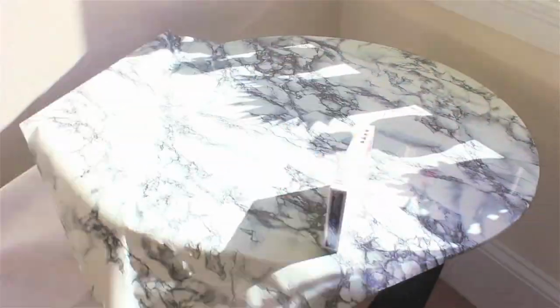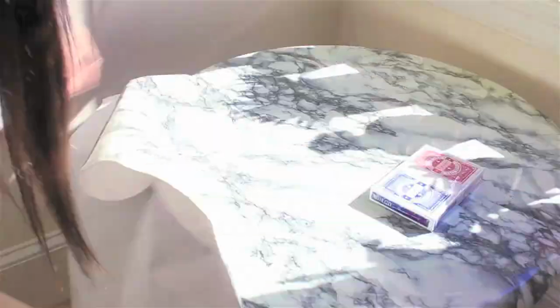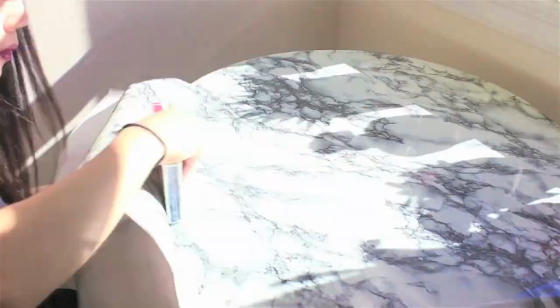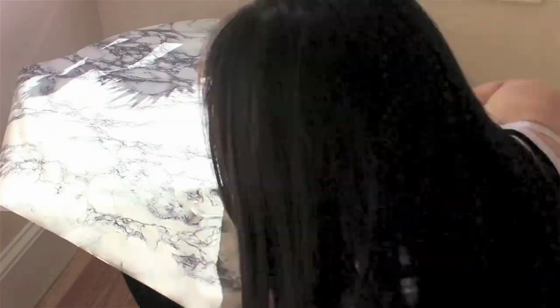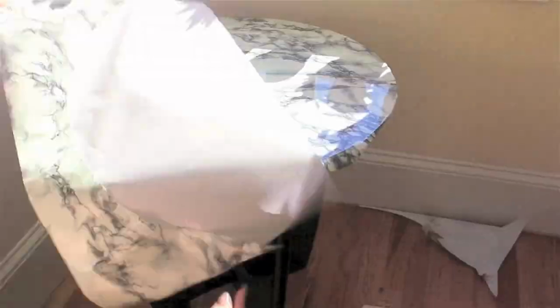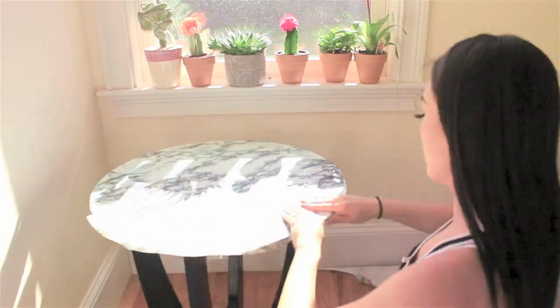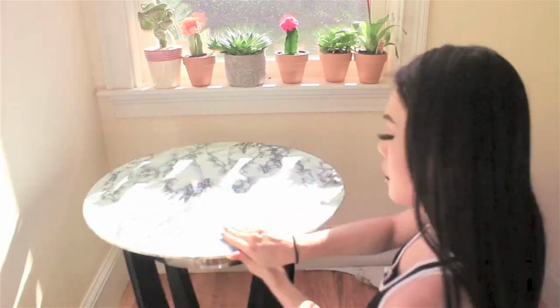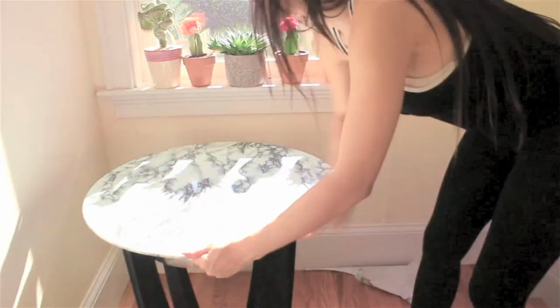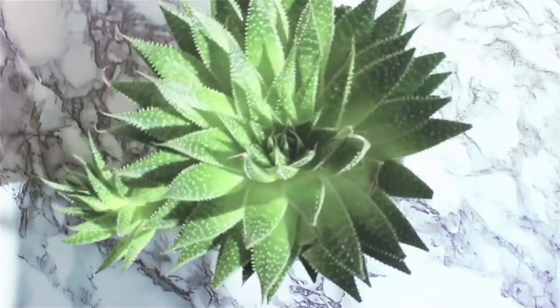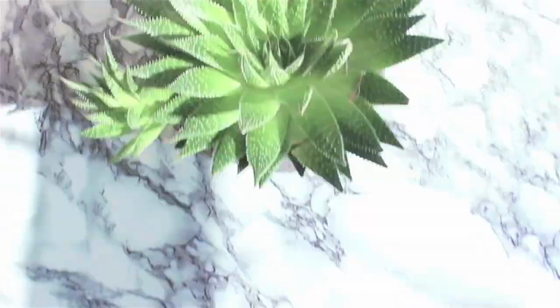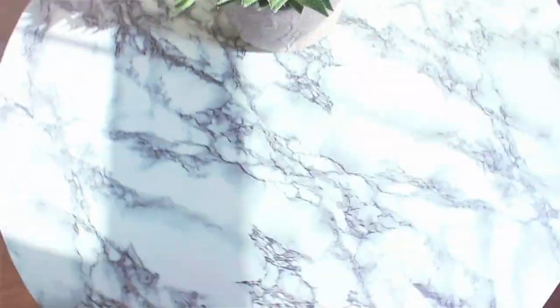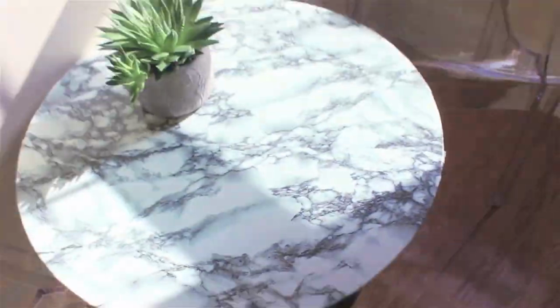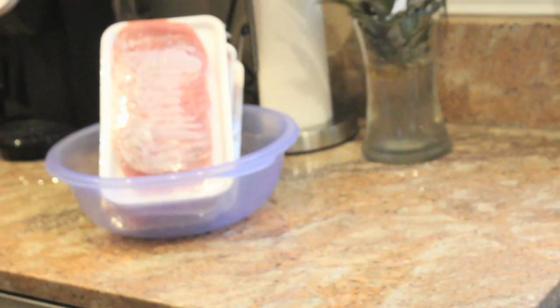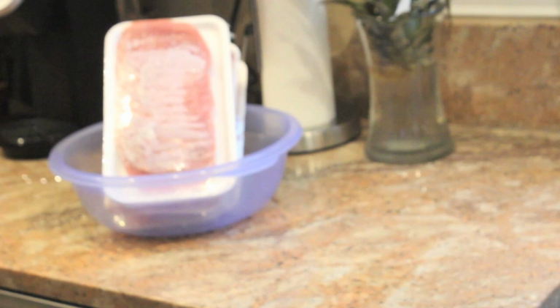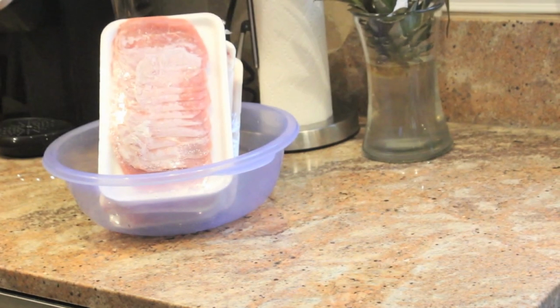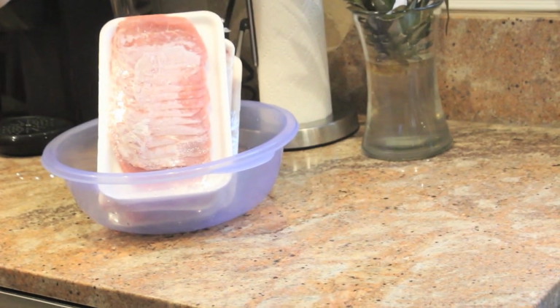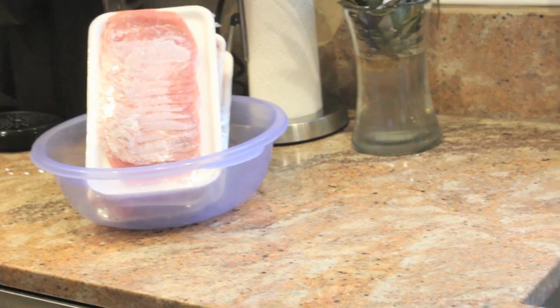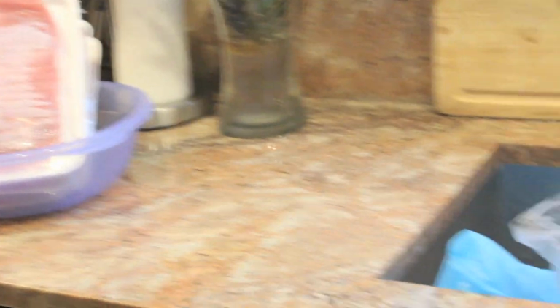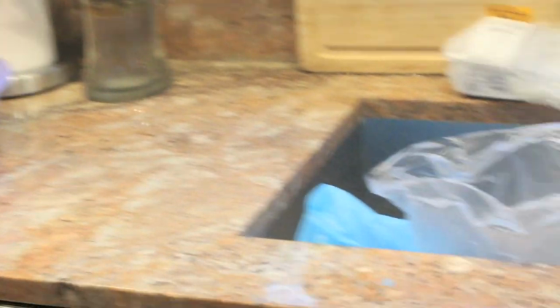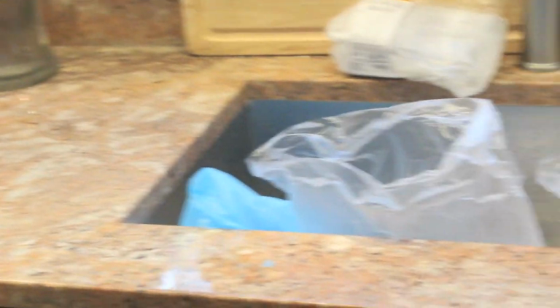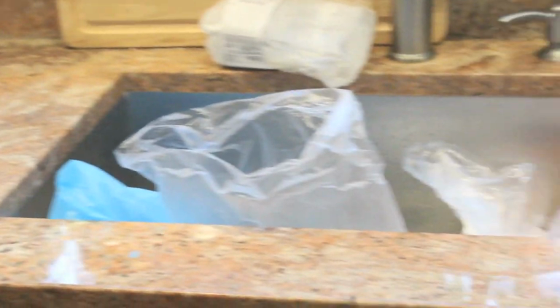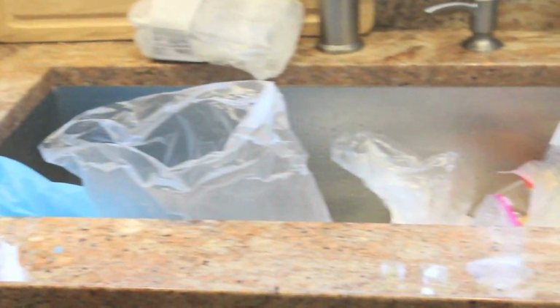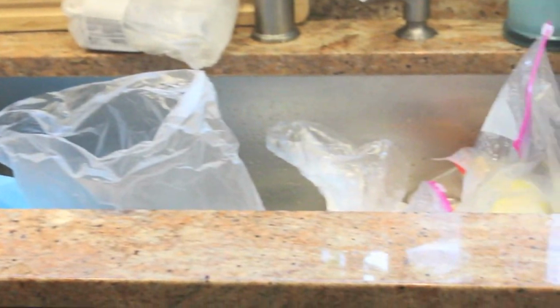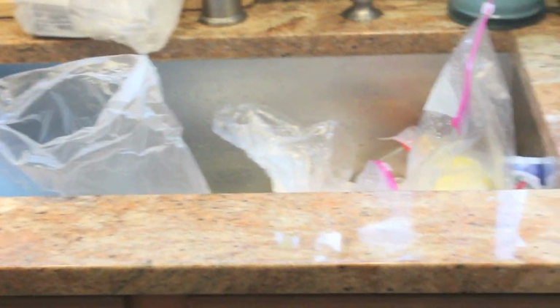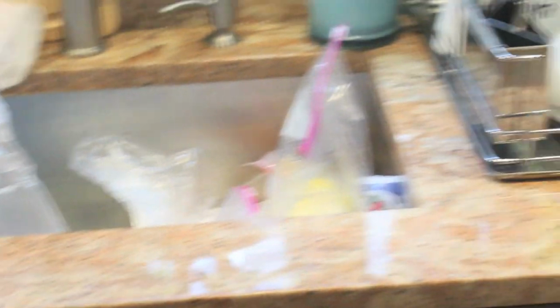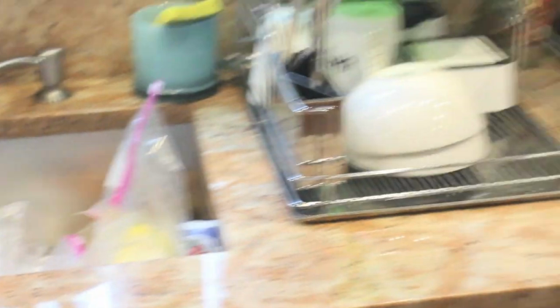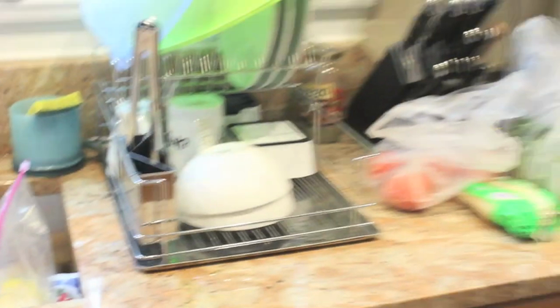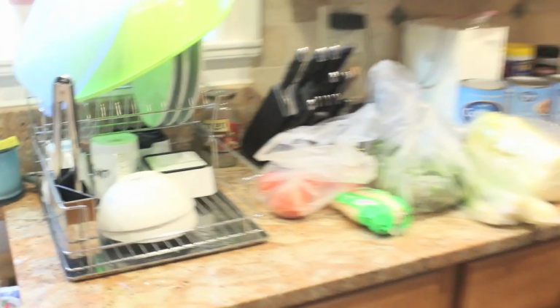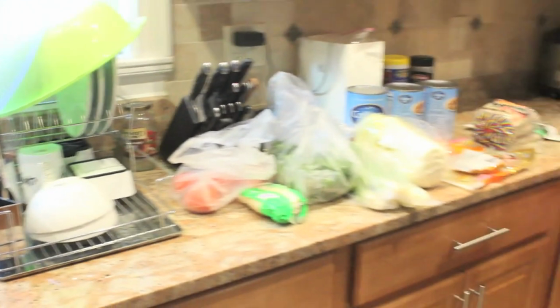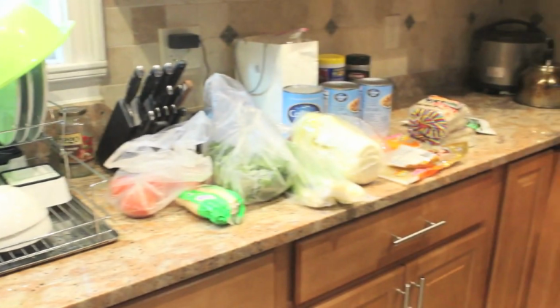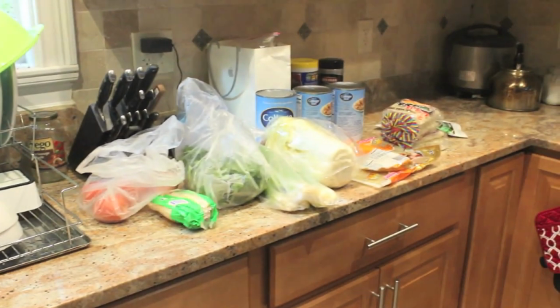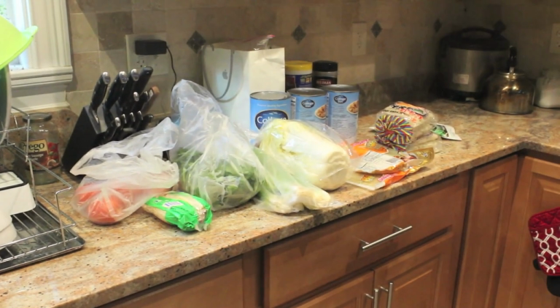After I fixed up the coffee table I ended up going grocery shopping. I'm making hot pot tonight, so let's get started with tonight's dinner.